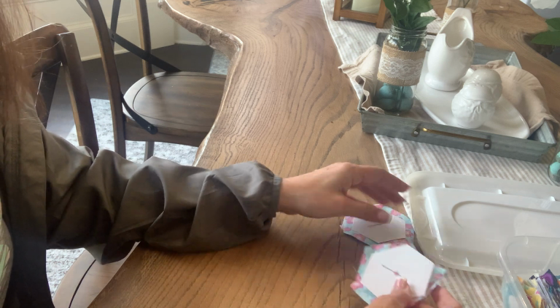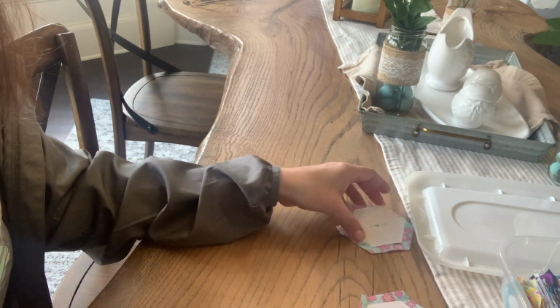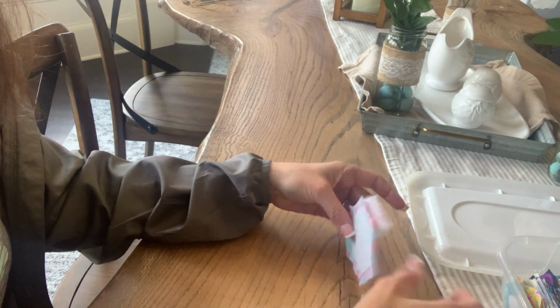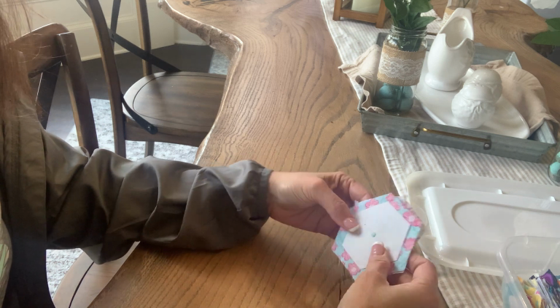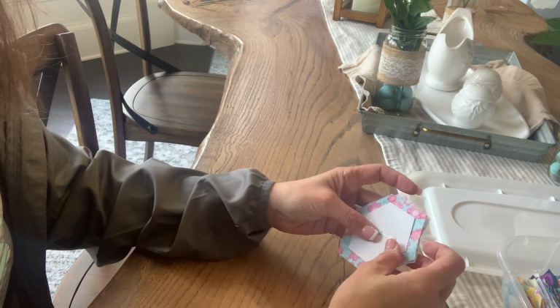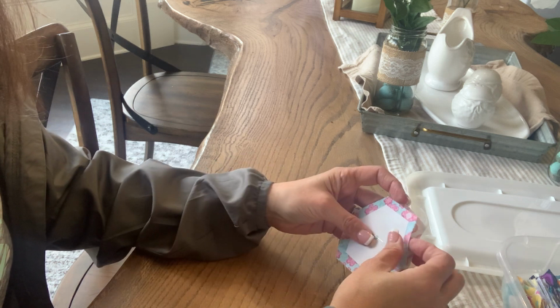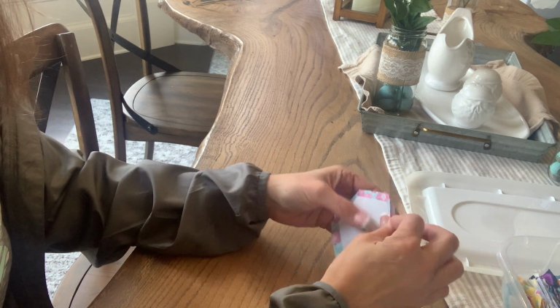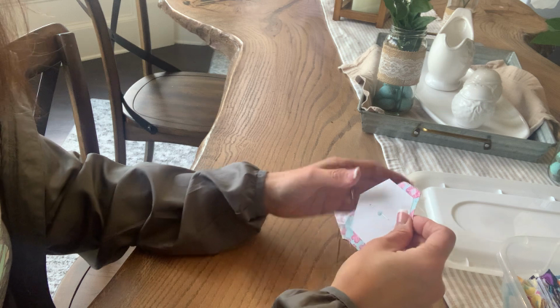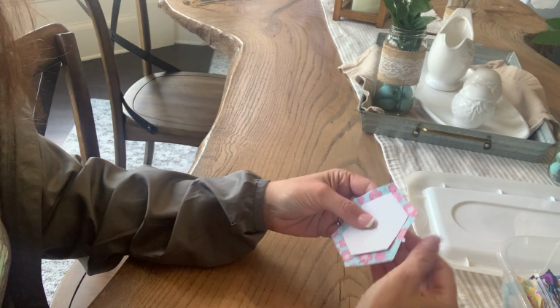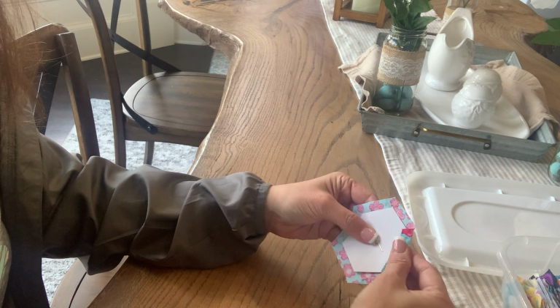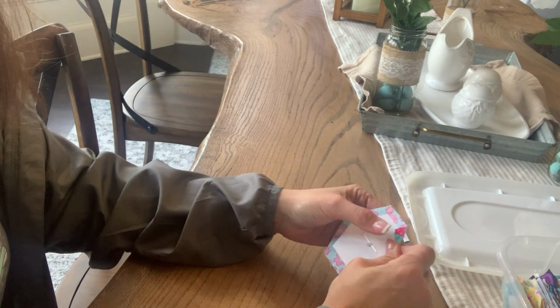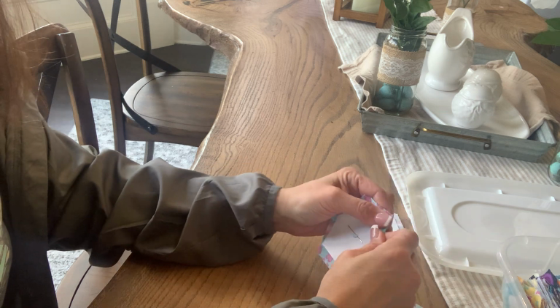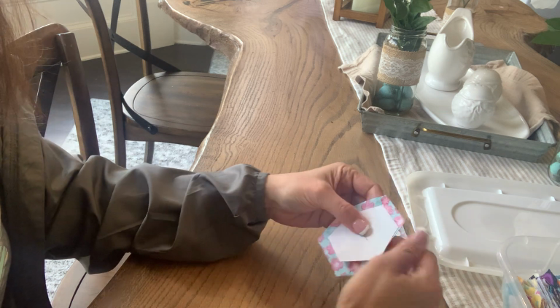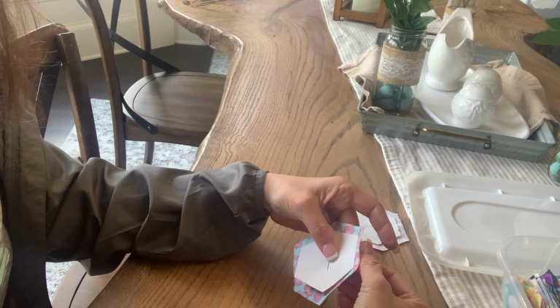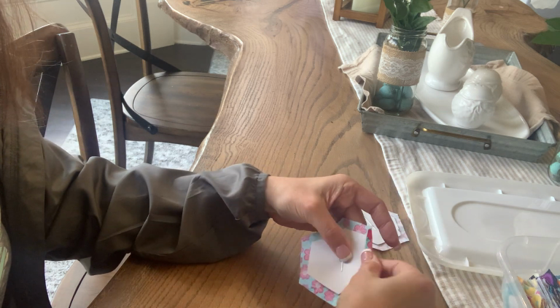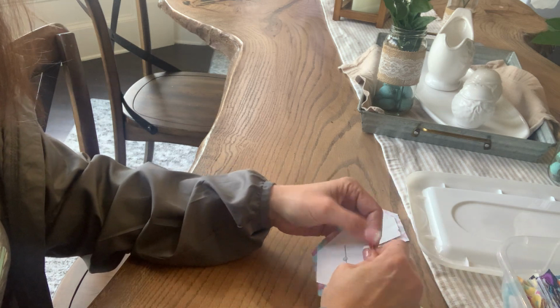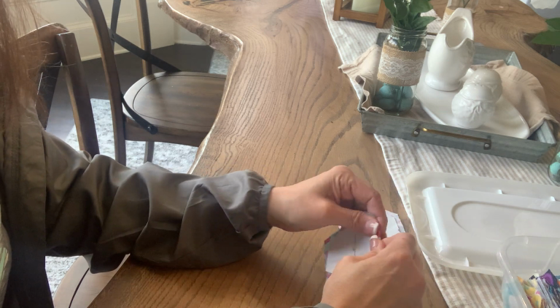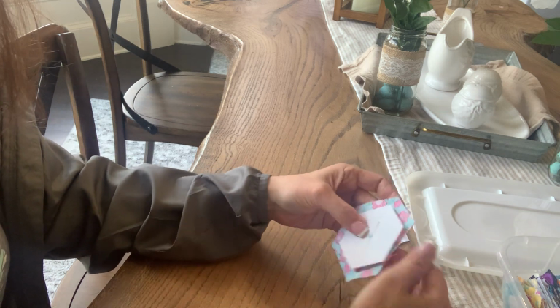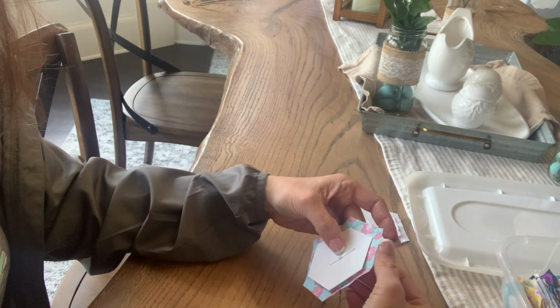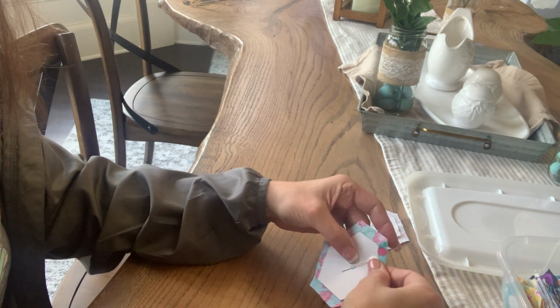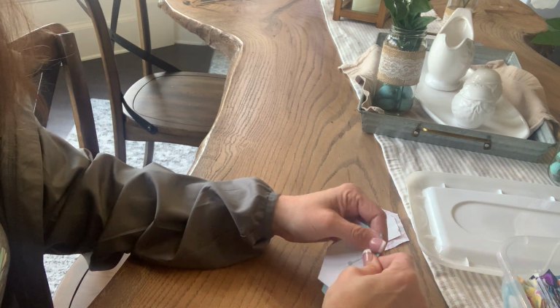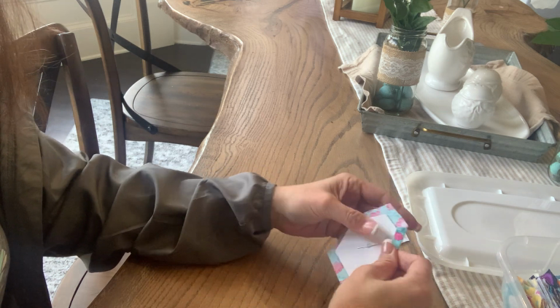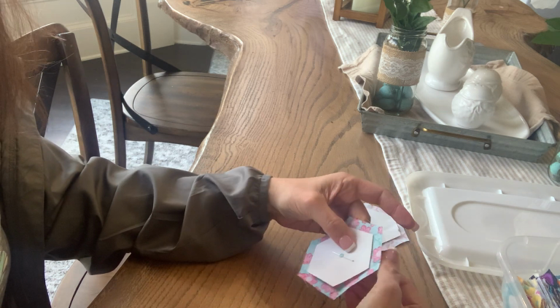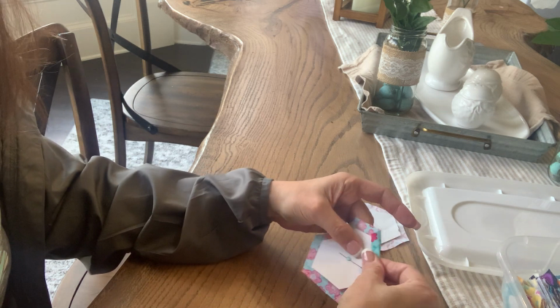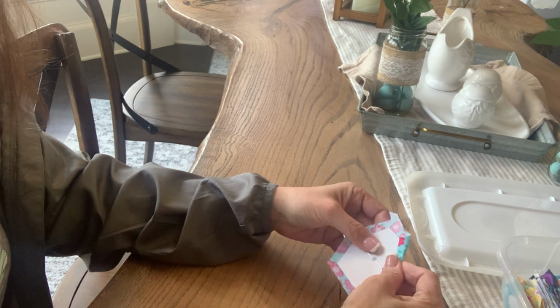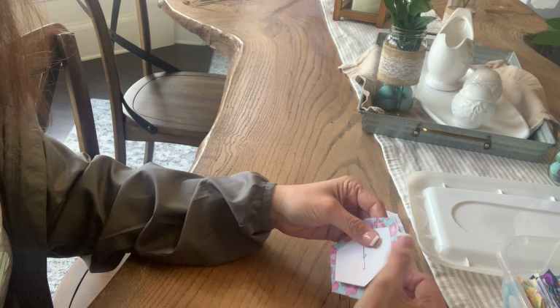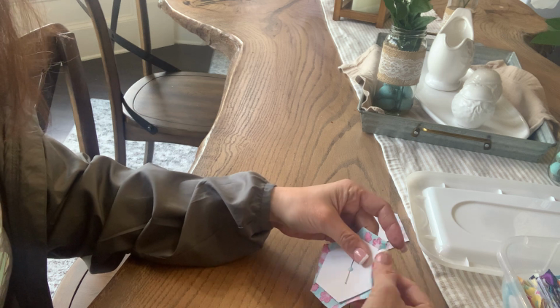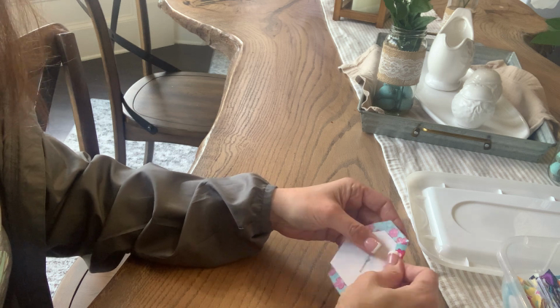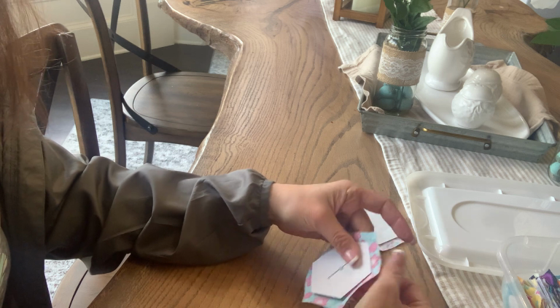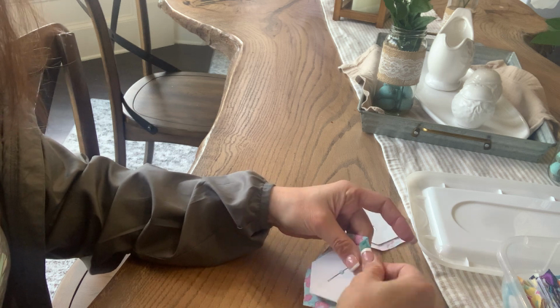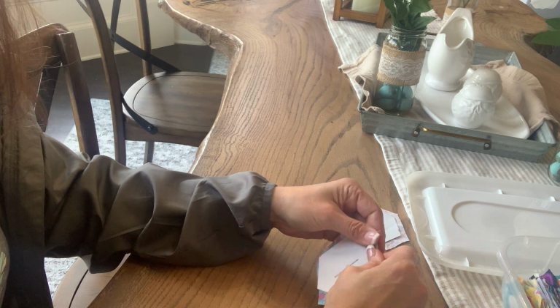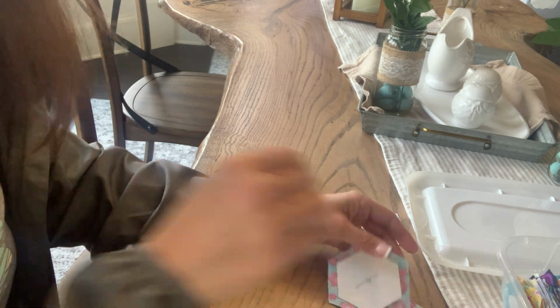Go ahead and do that, and after you get that done, you'll take your threaded needle and start basting each of the corners.